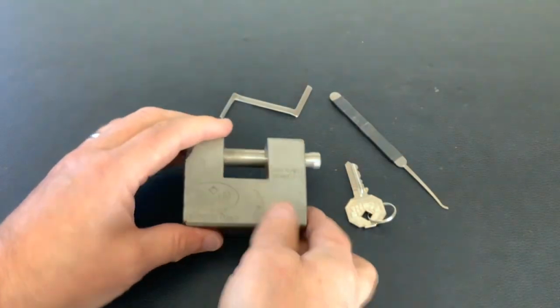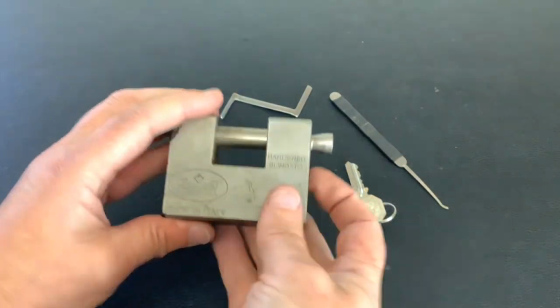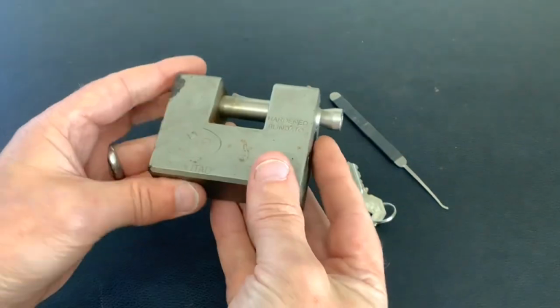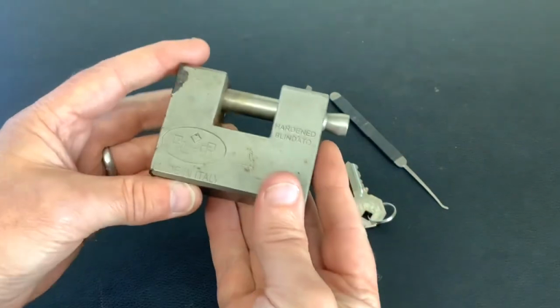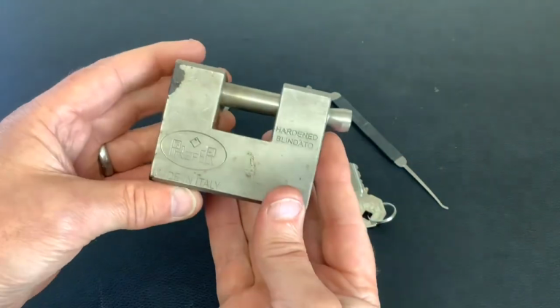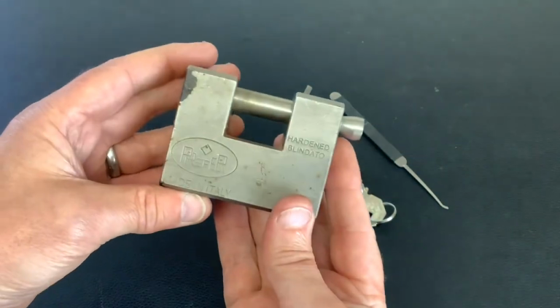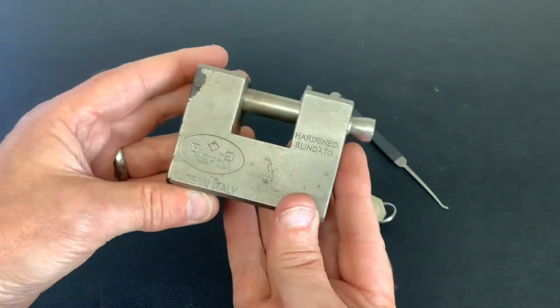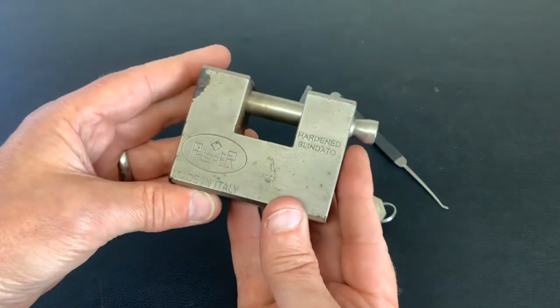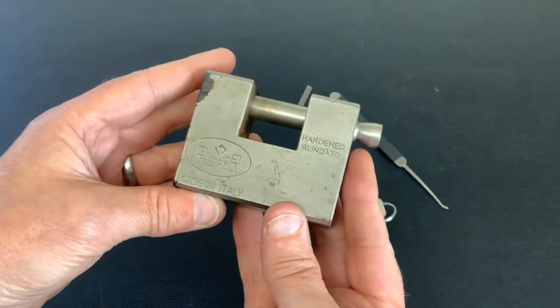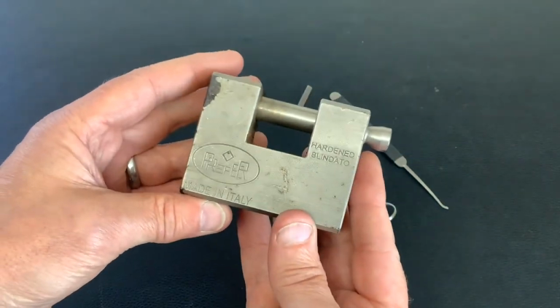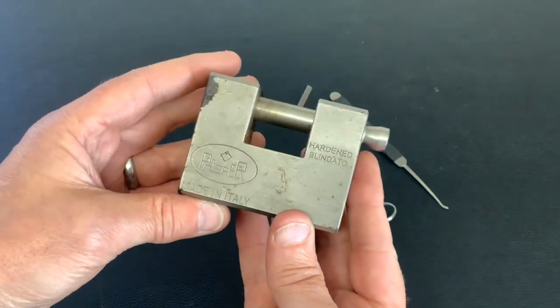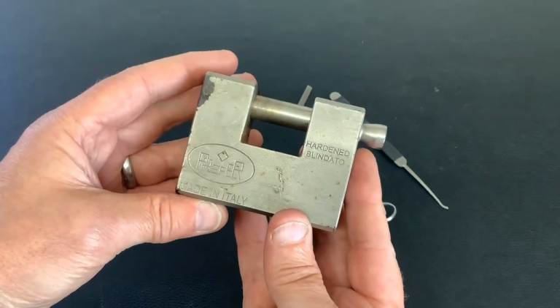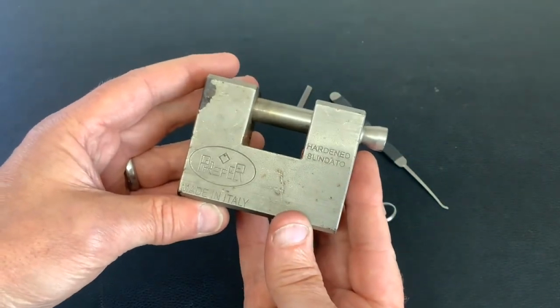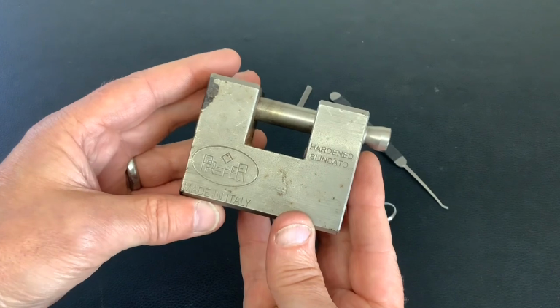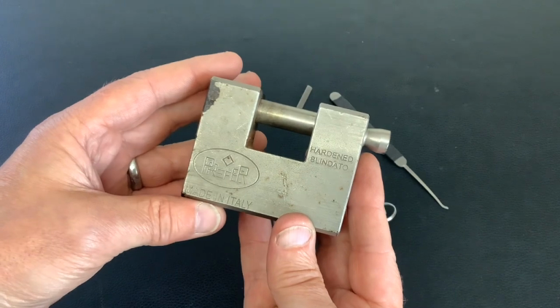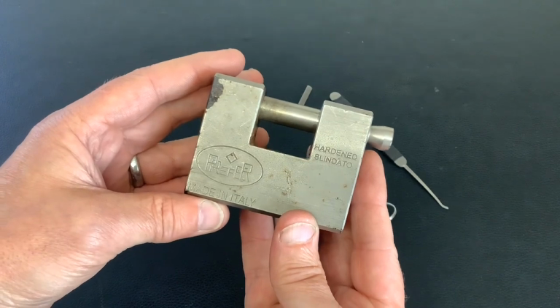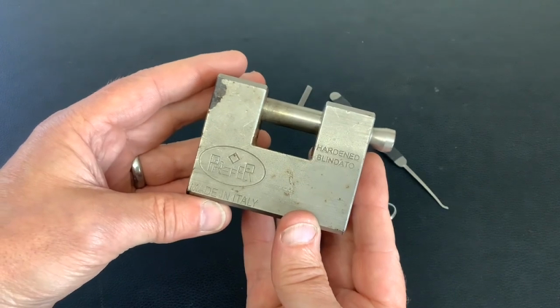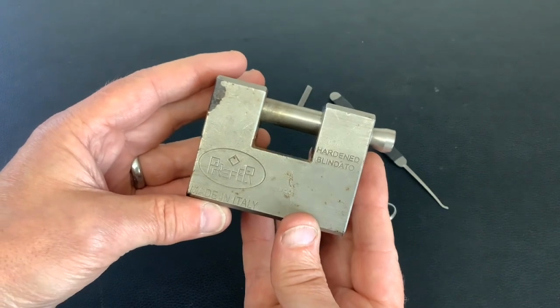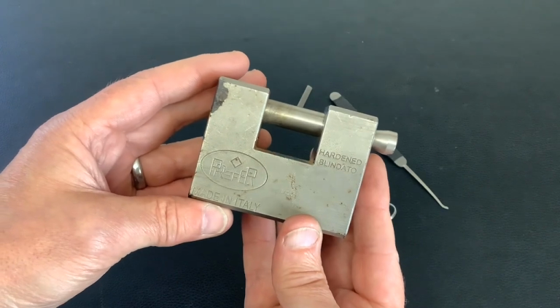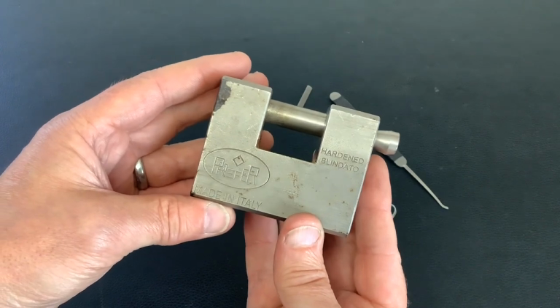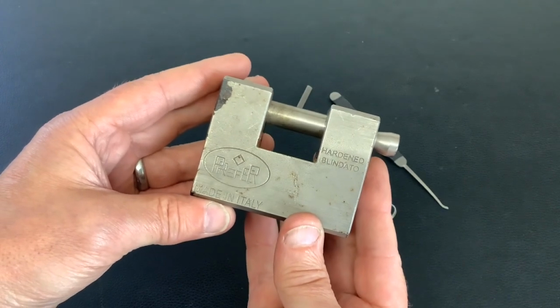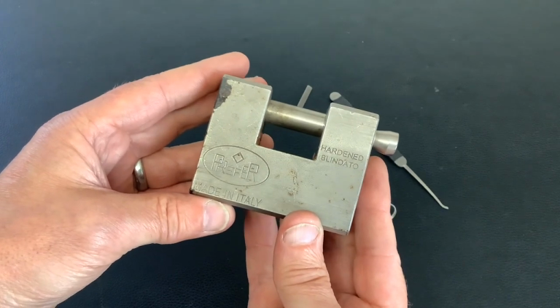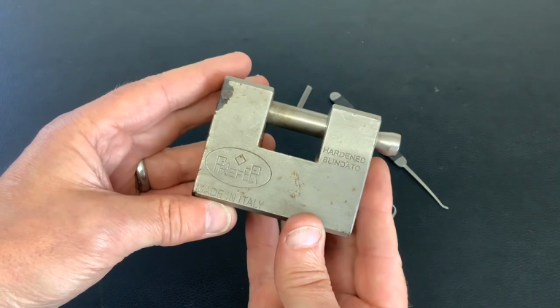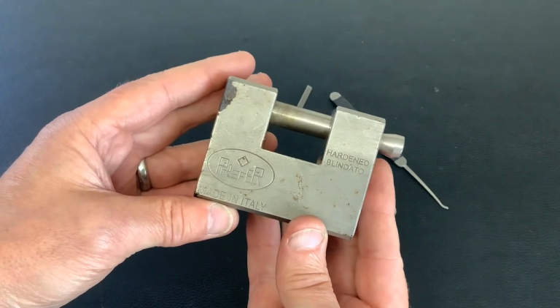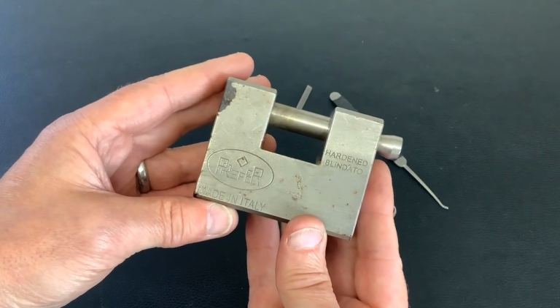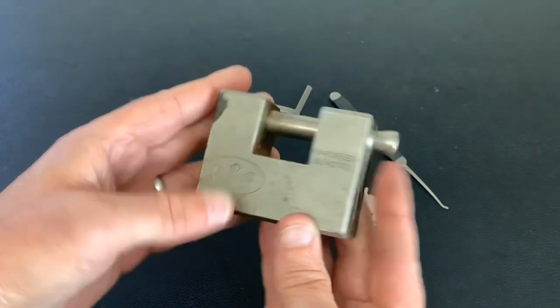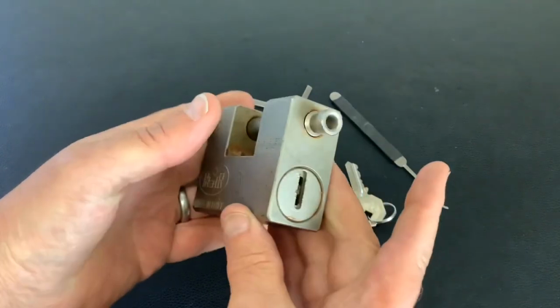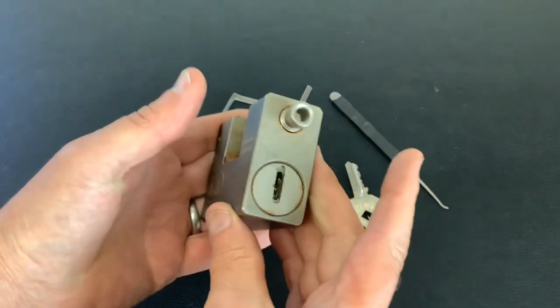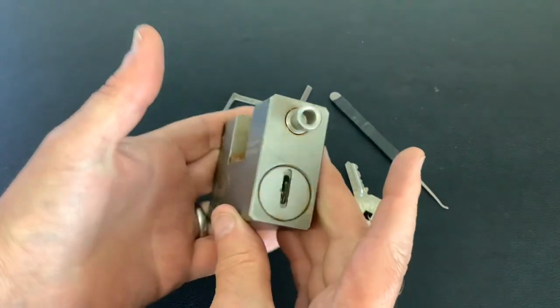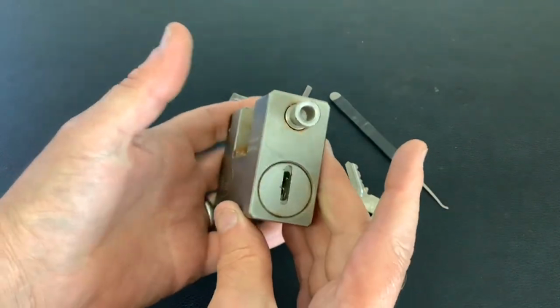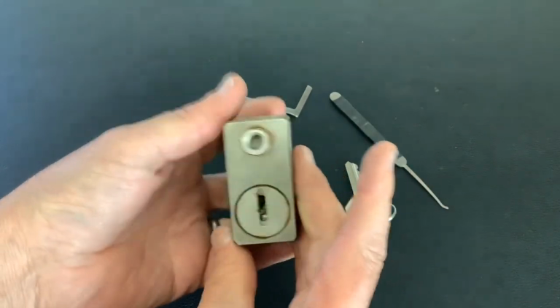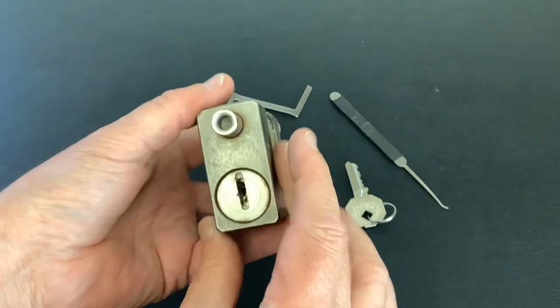Today I've got this big old heavy shutter or container lock. It's a Prefer — P-R-E-F-E-R — made in Italy. It's a big heavy thing.